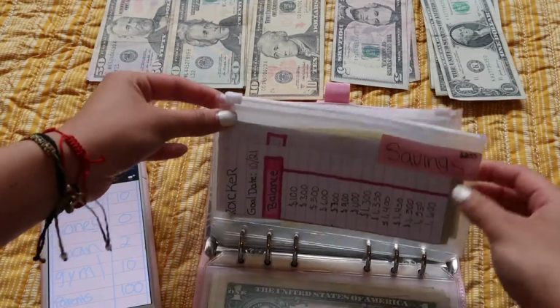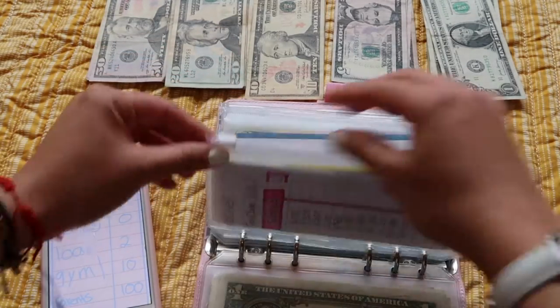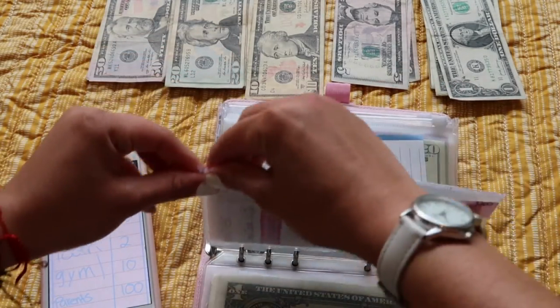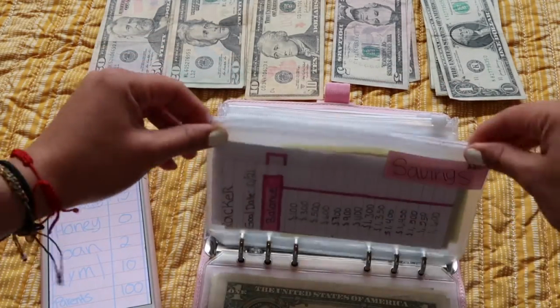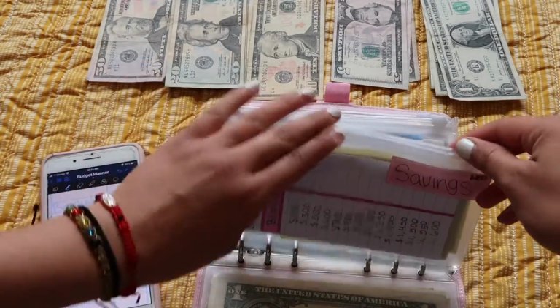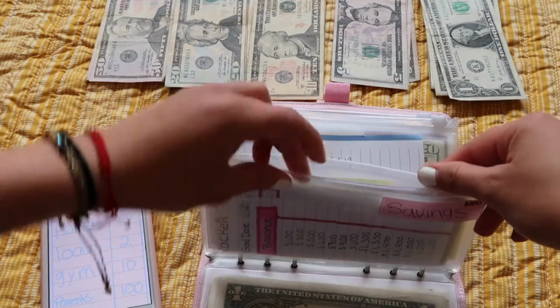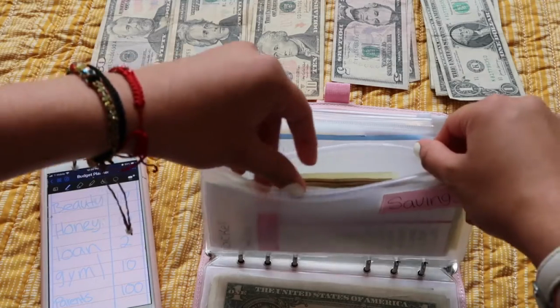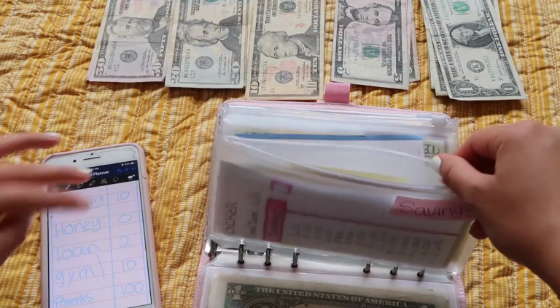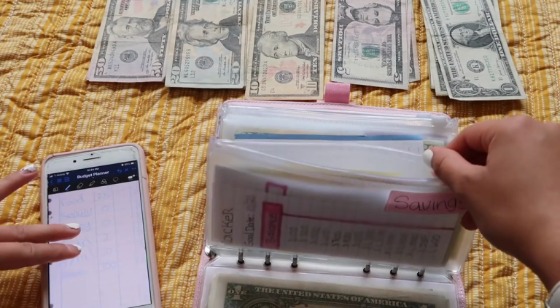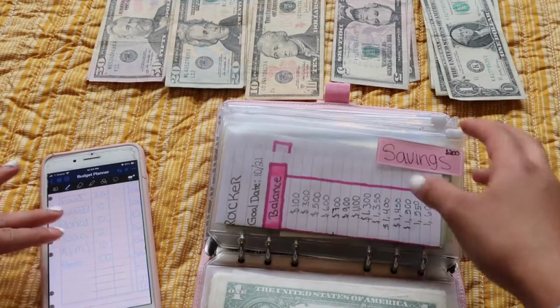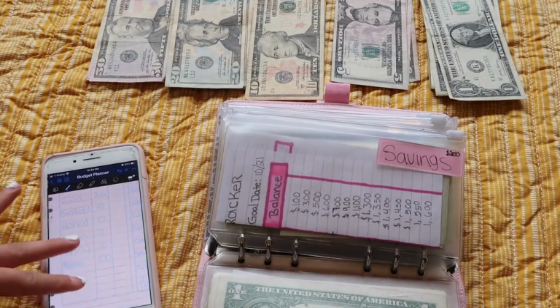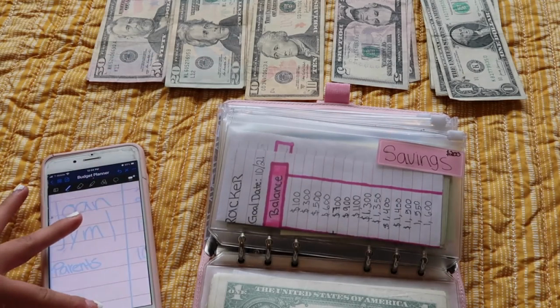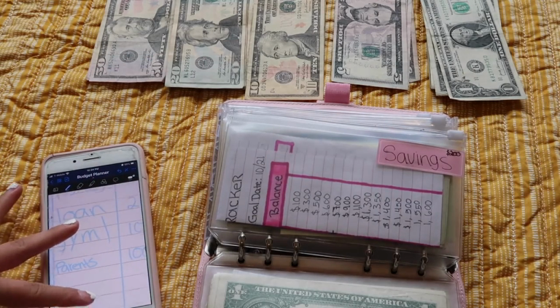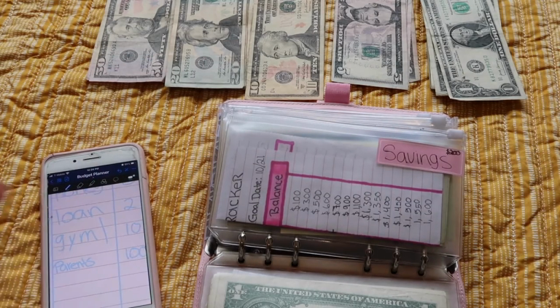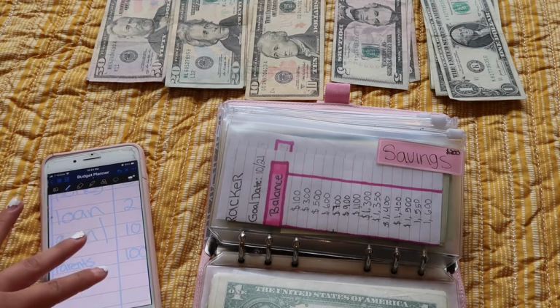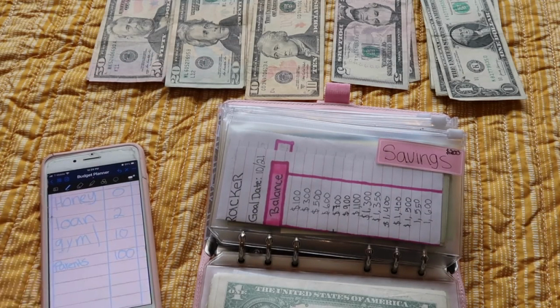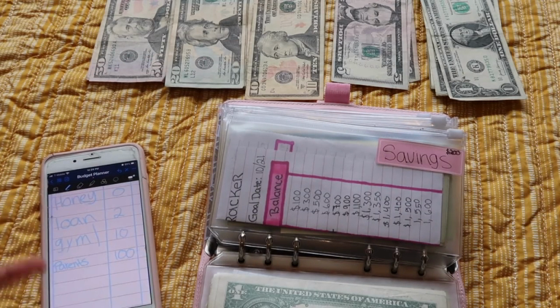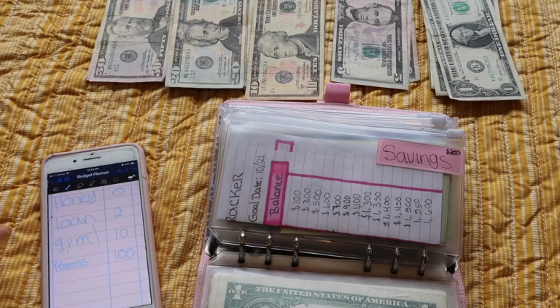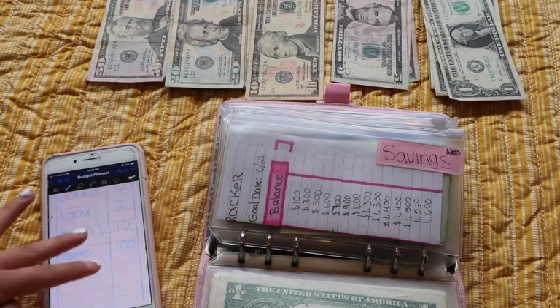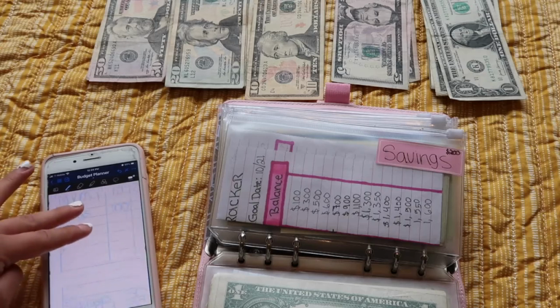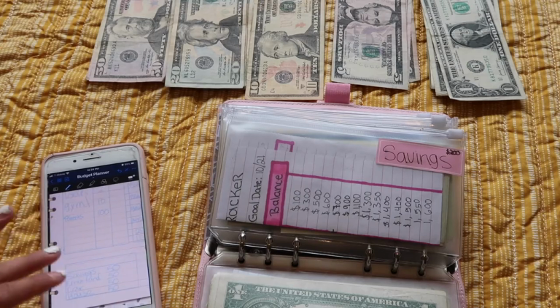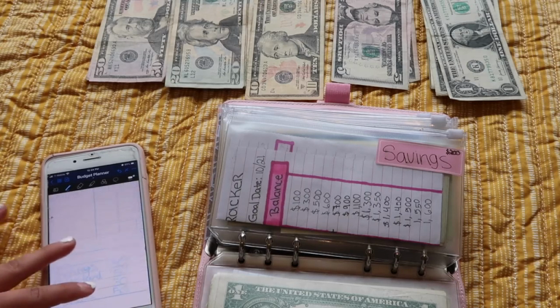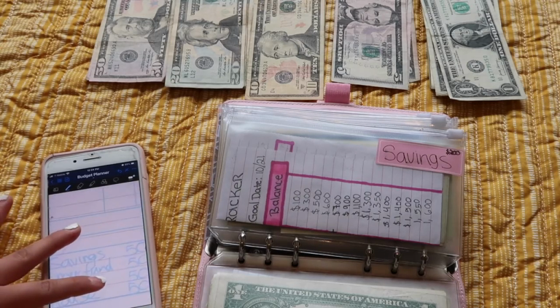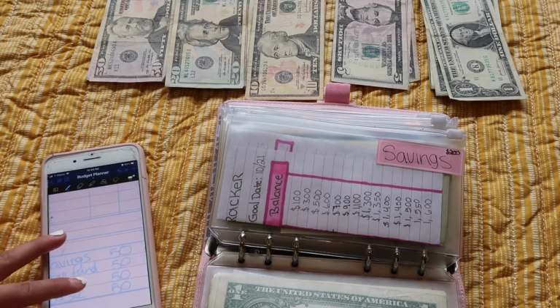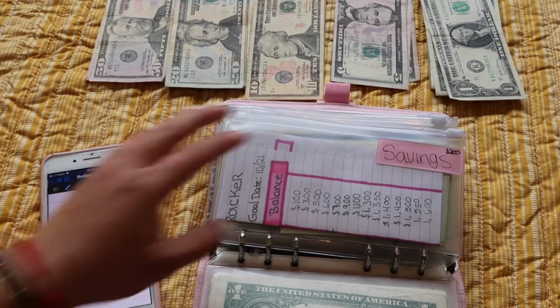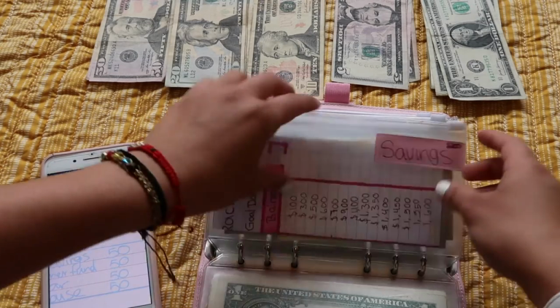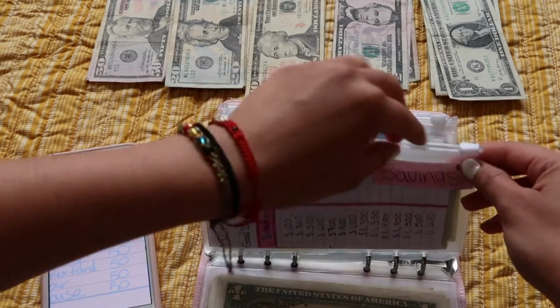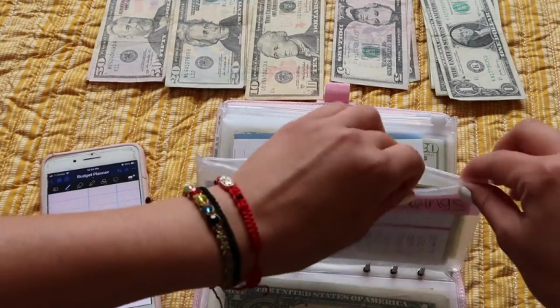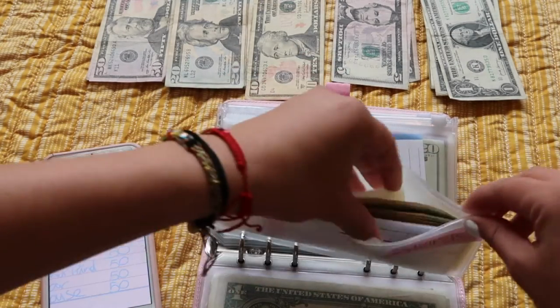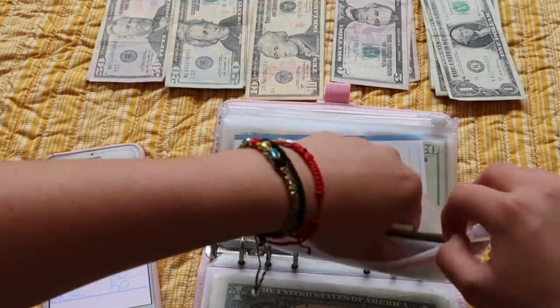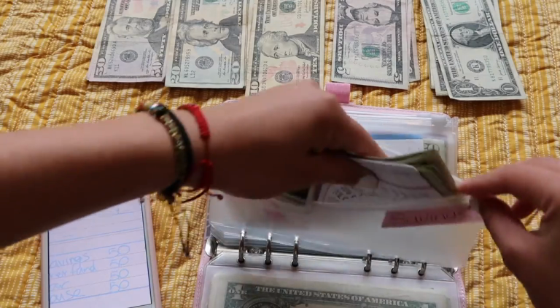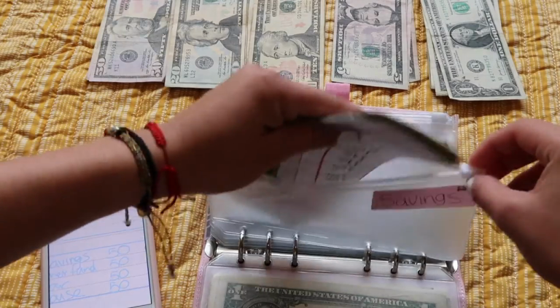Next is savings — actually I have parents here but I already gave them the money; I always give them $100. And then savings is $50 — this one always gets $50.